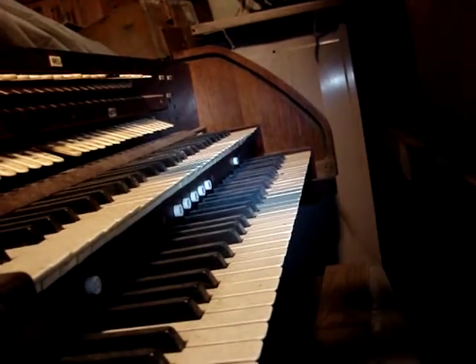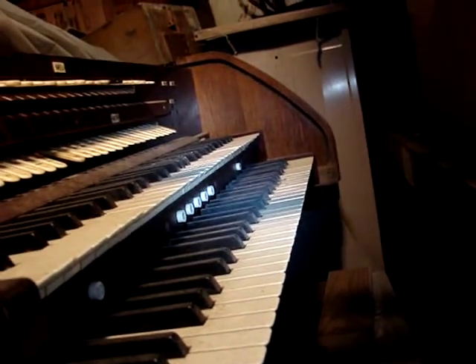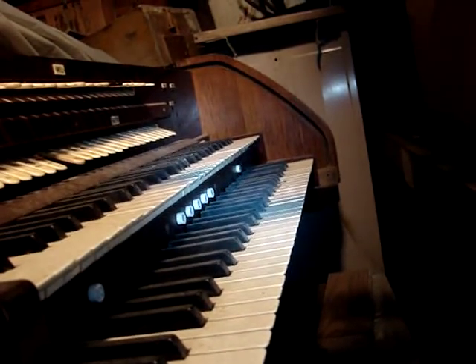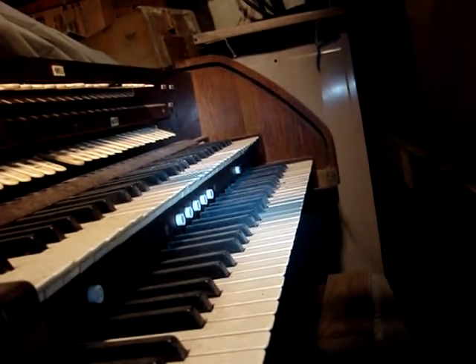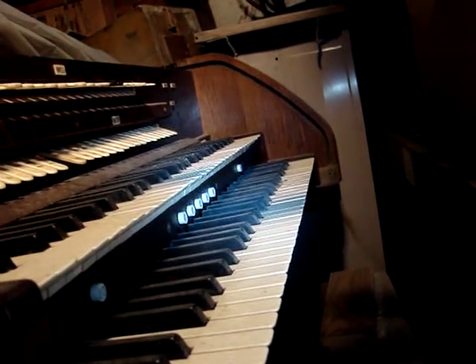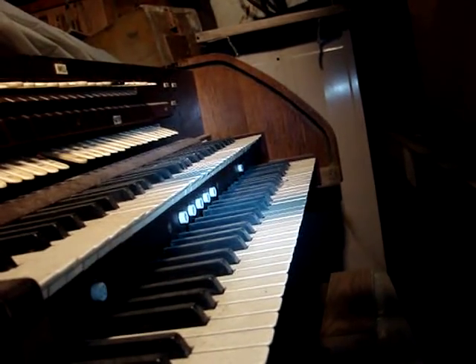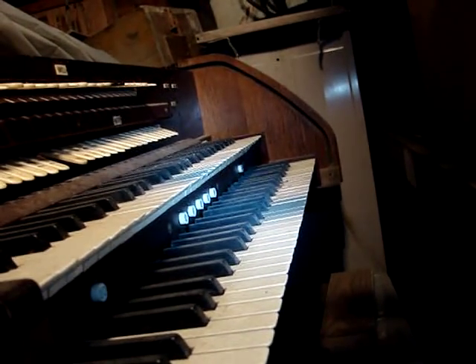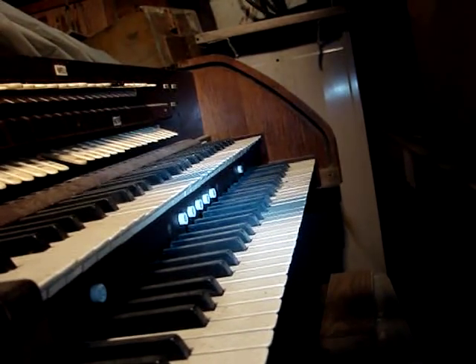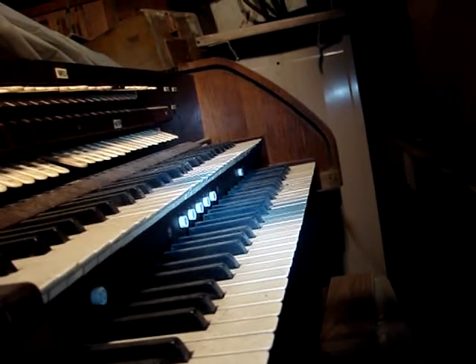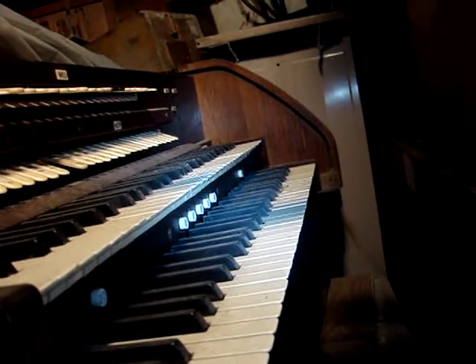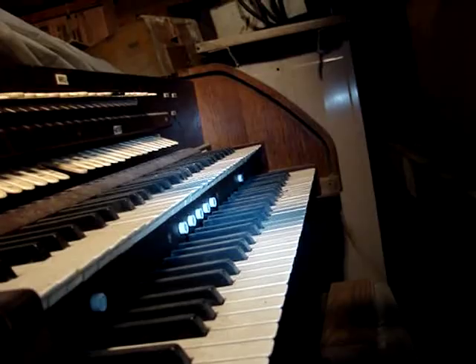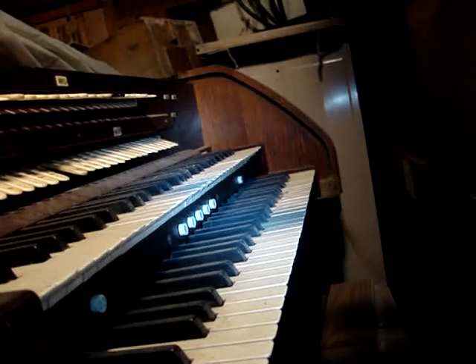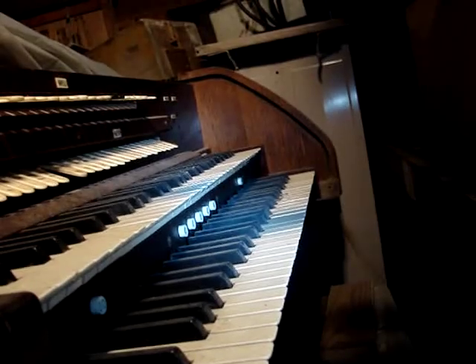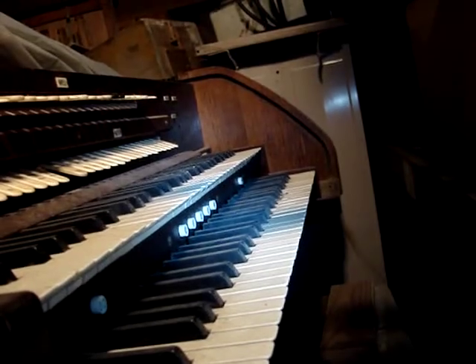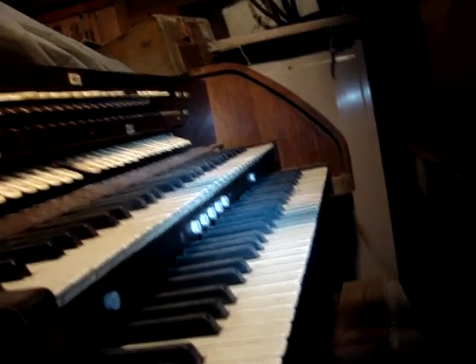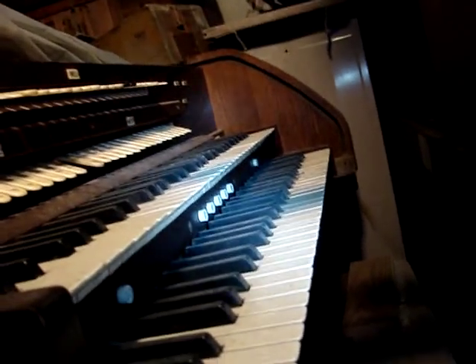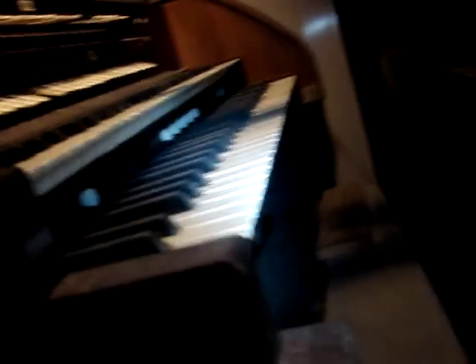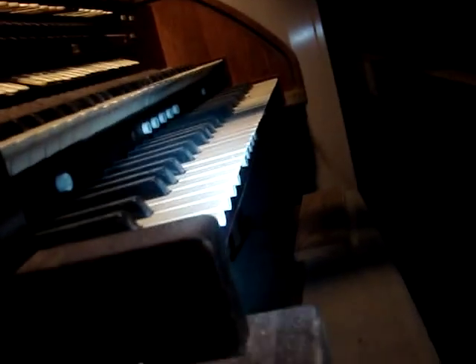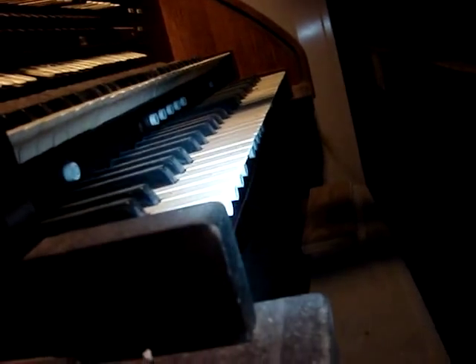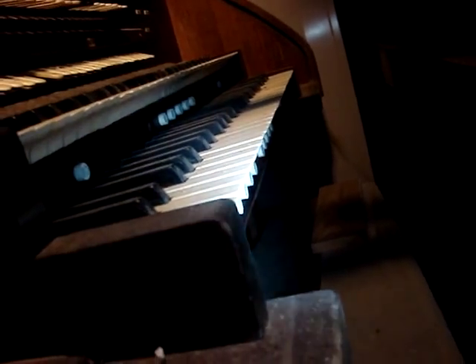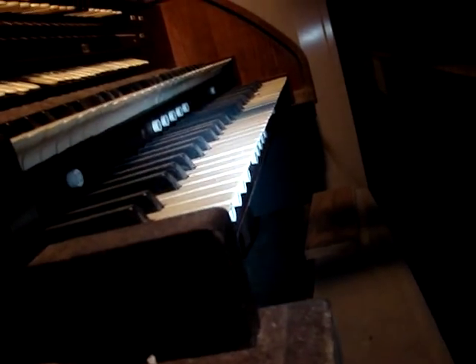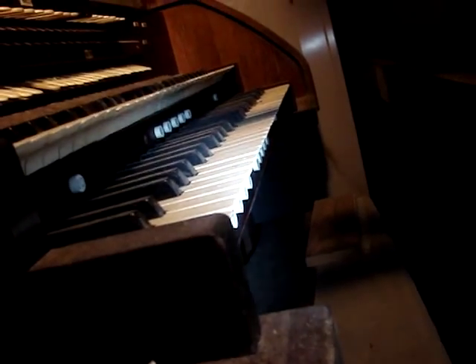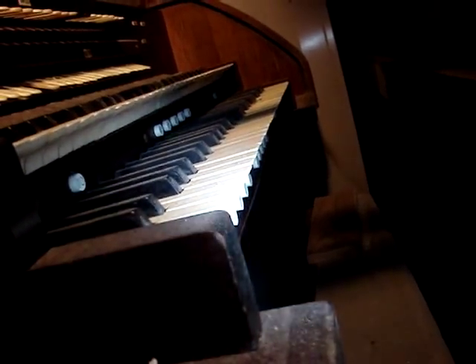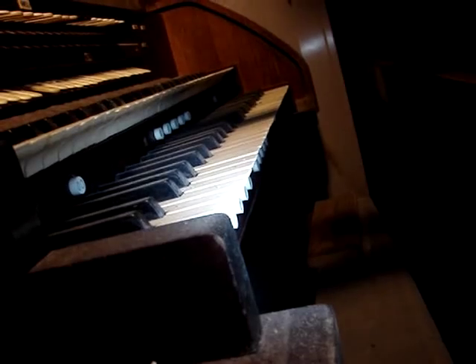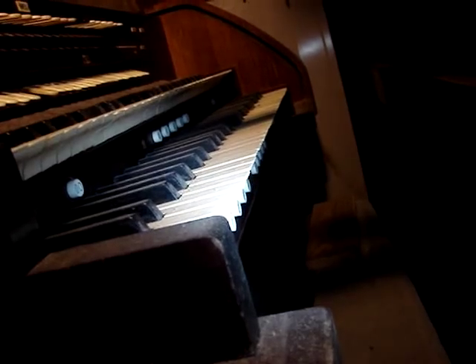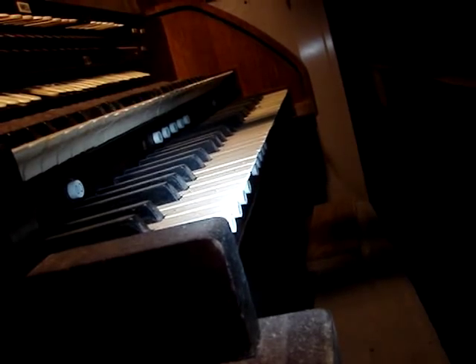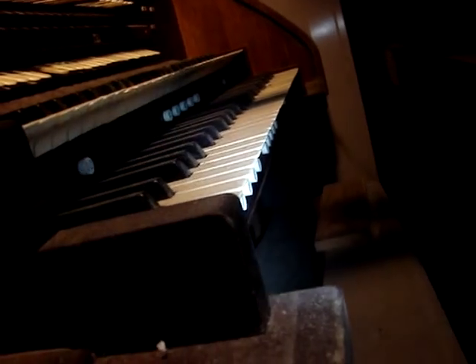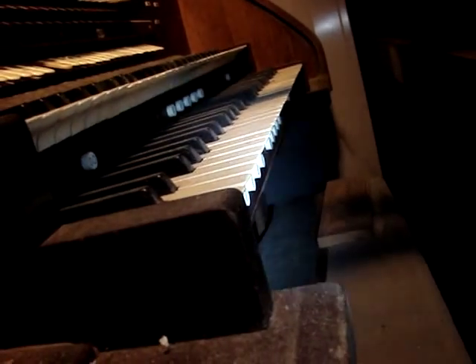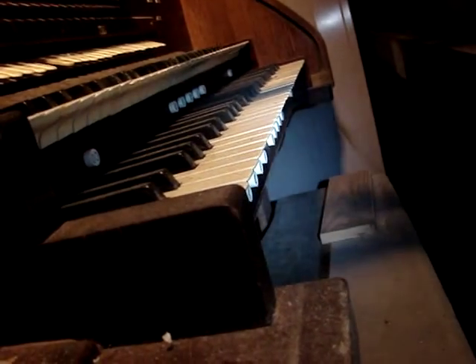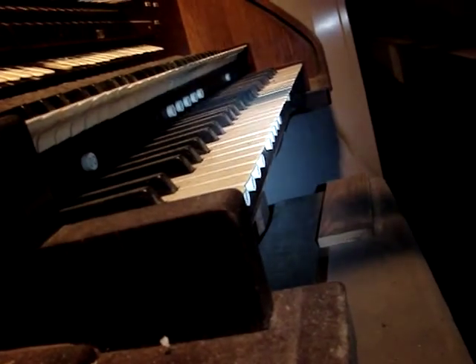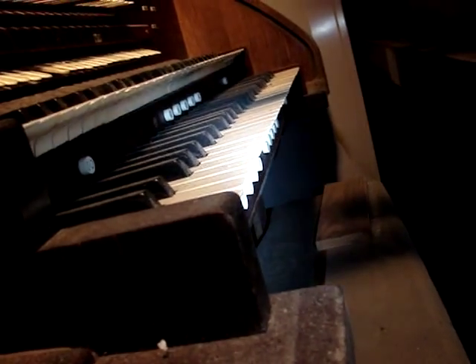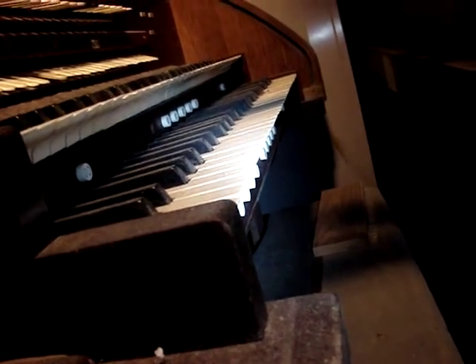And the farthest one down there is full organ — you push that and it turns everything on. And then this manual has some of the same. There's also one for the pedals down here, a set of four.